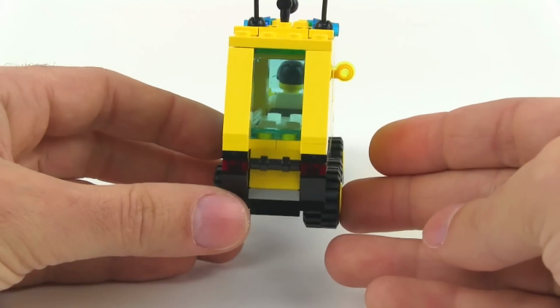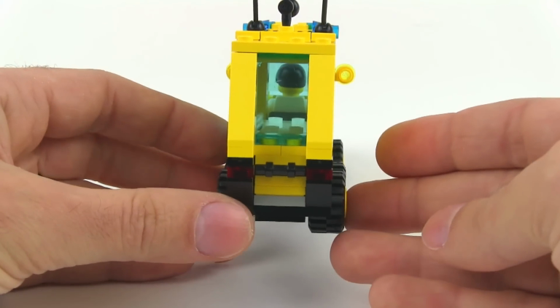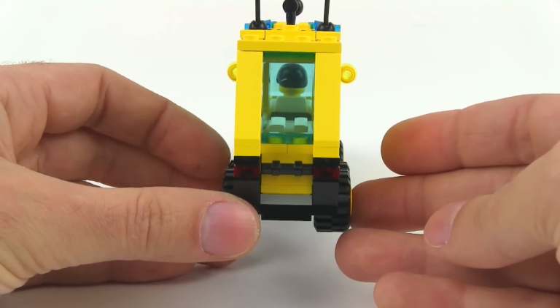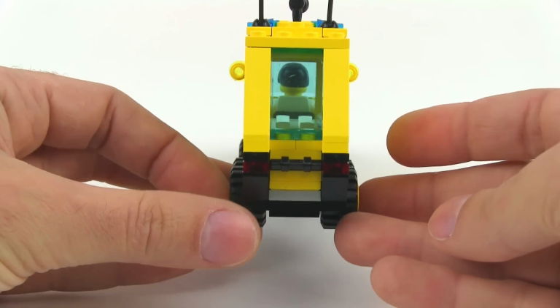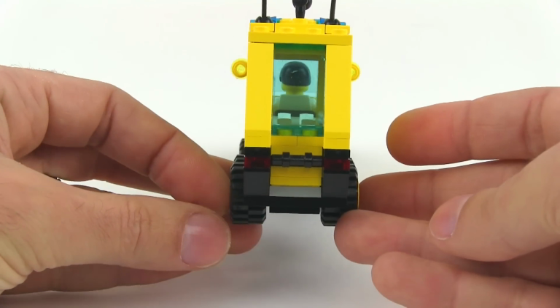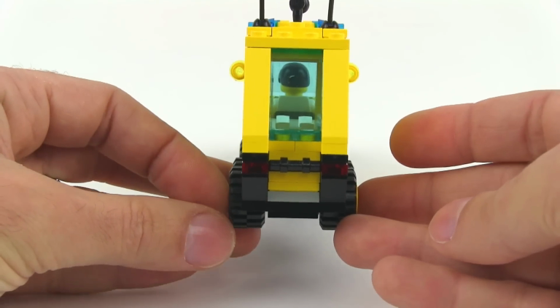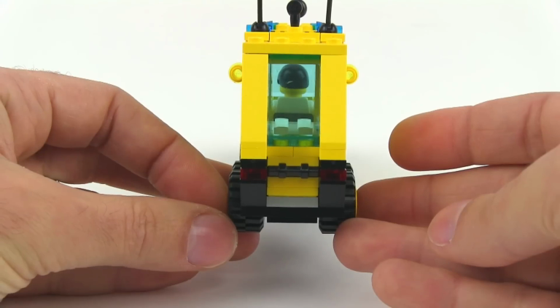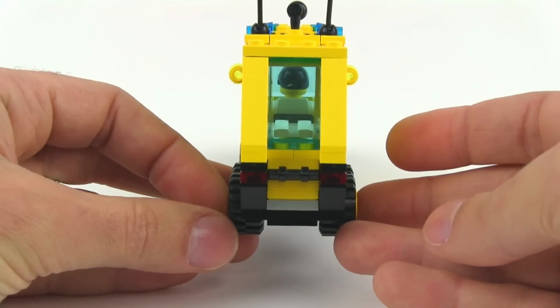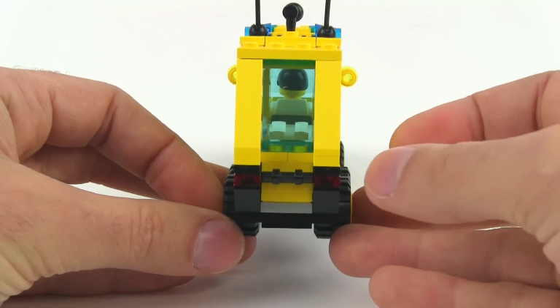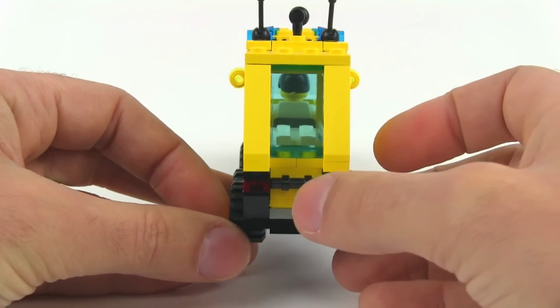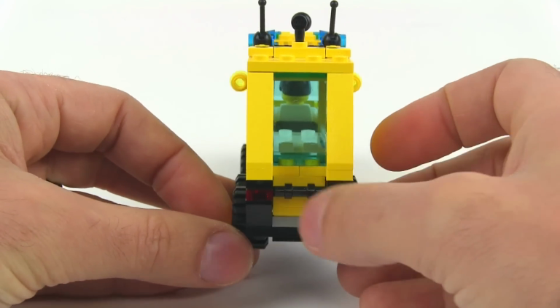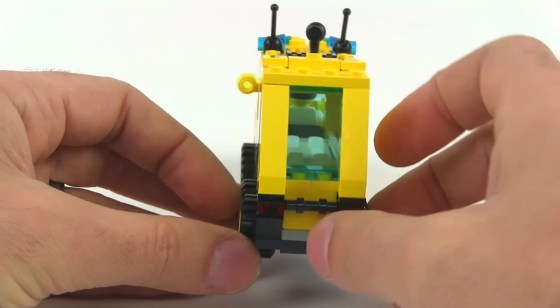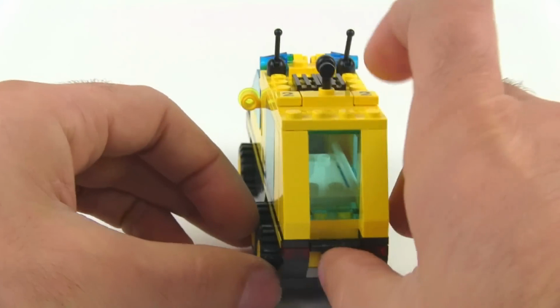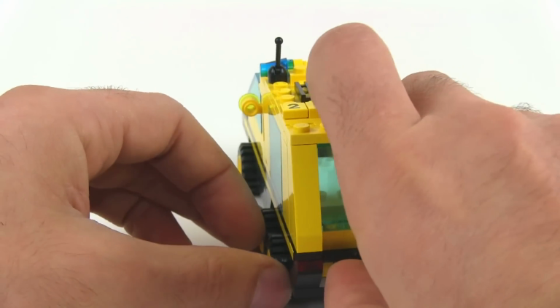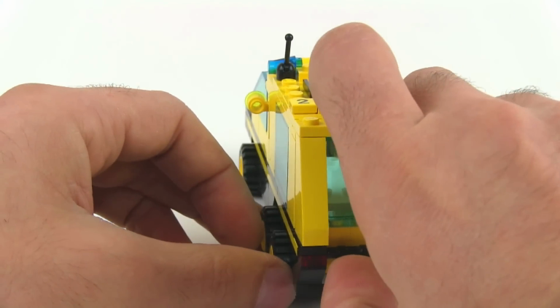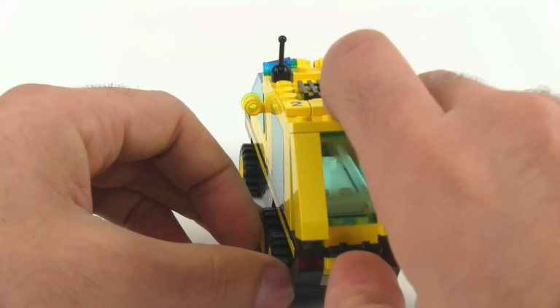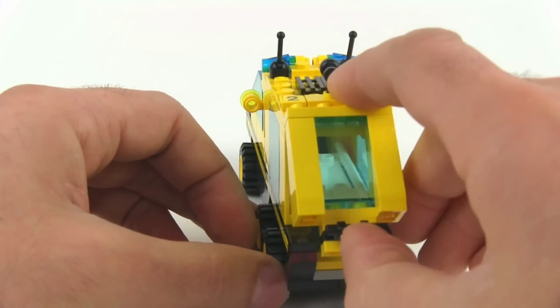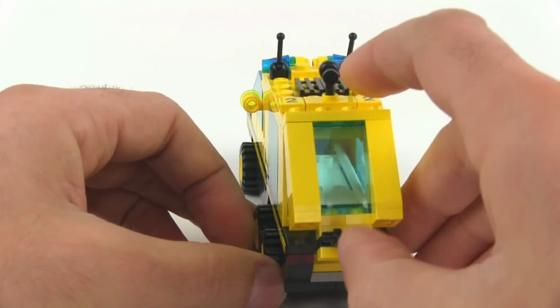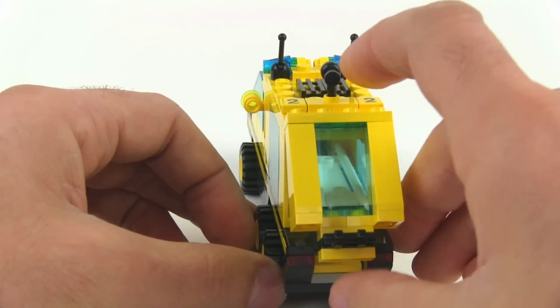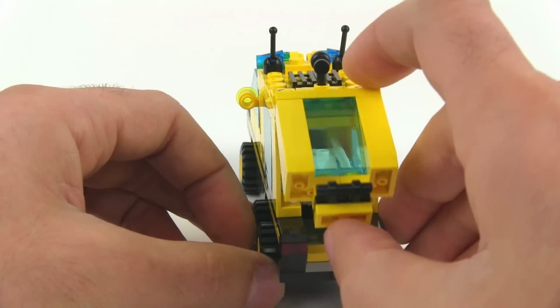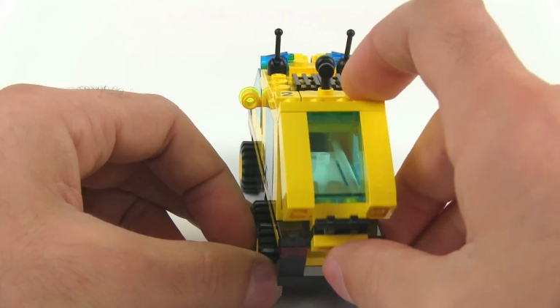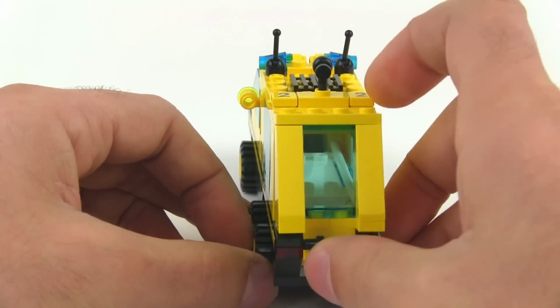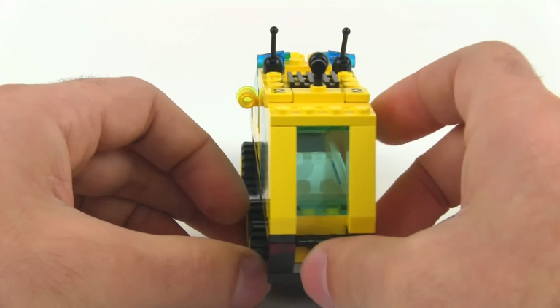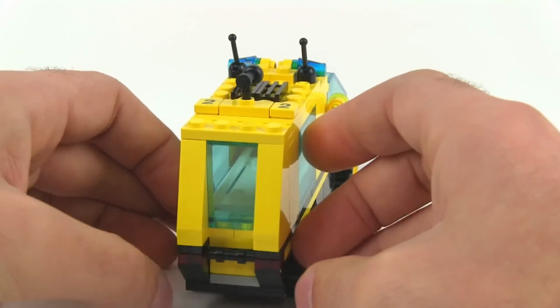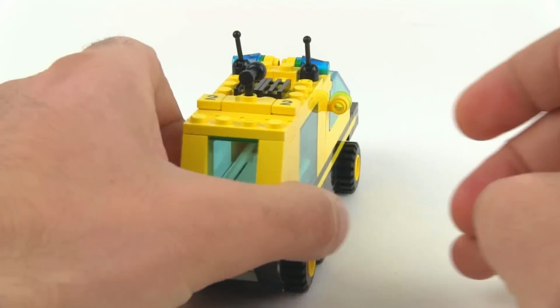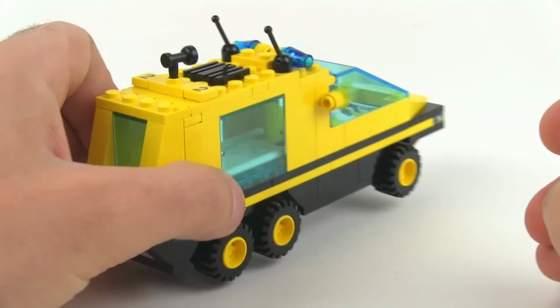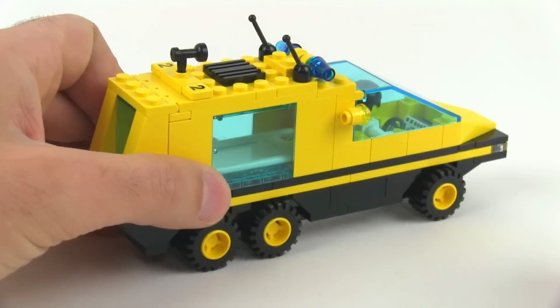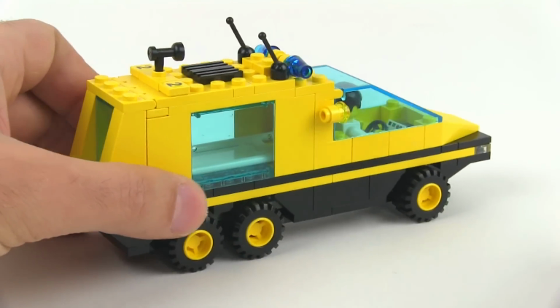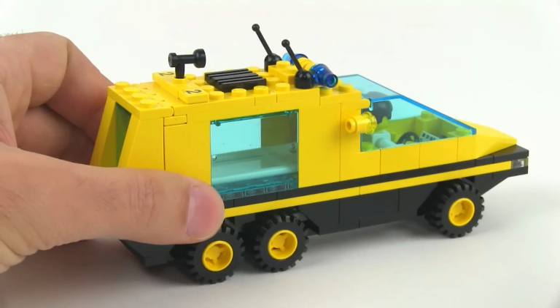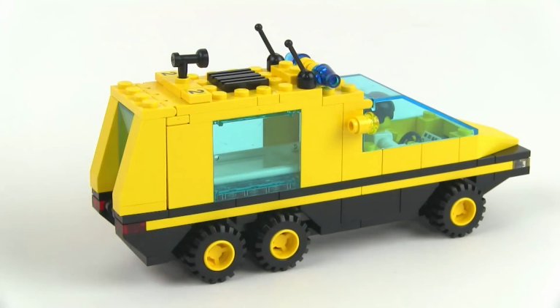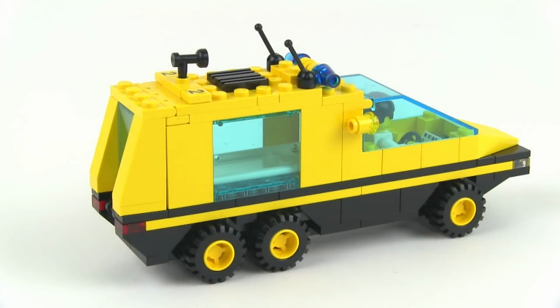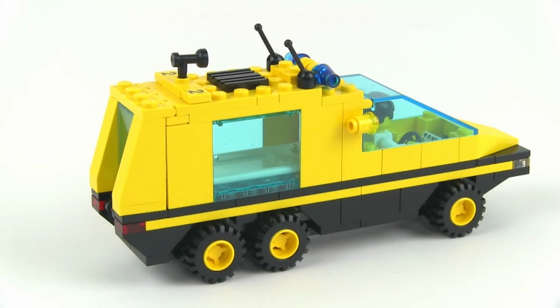It looks kind of weird from the back too — just so narrow. At least this piece here is good for picking it up. So far, to me, this is just really weird.